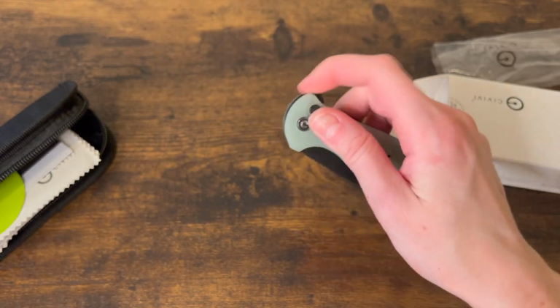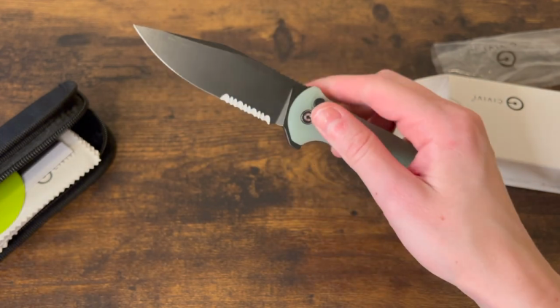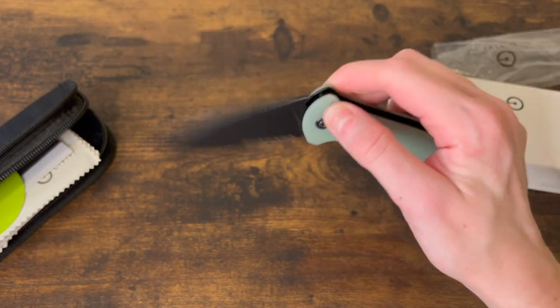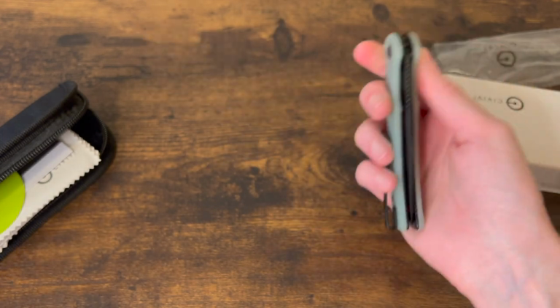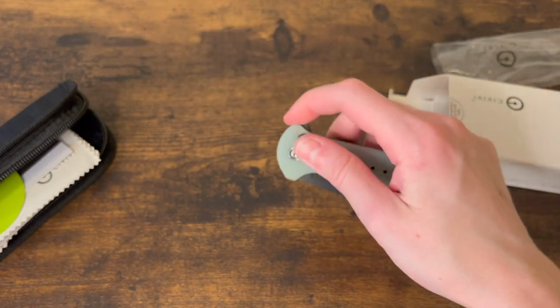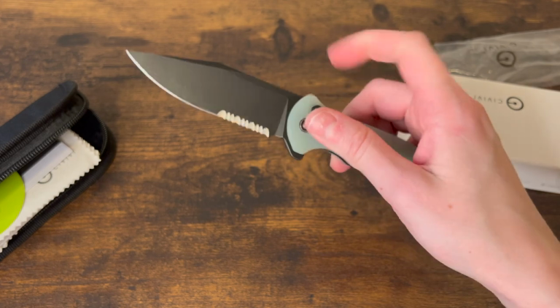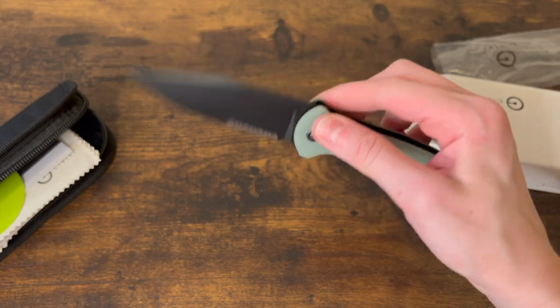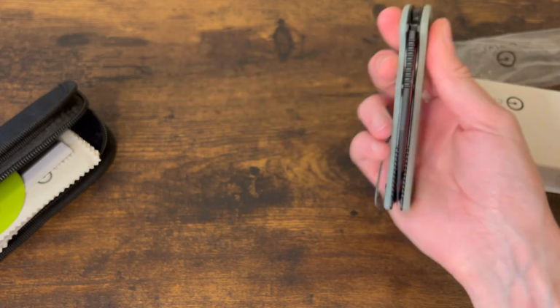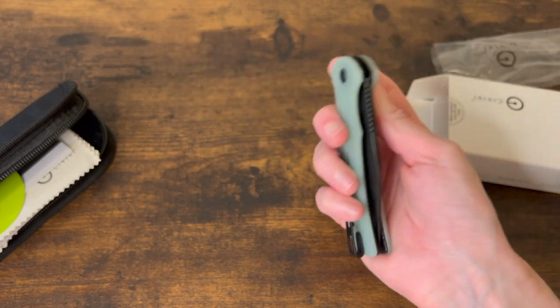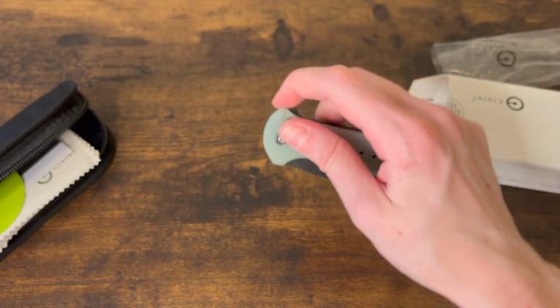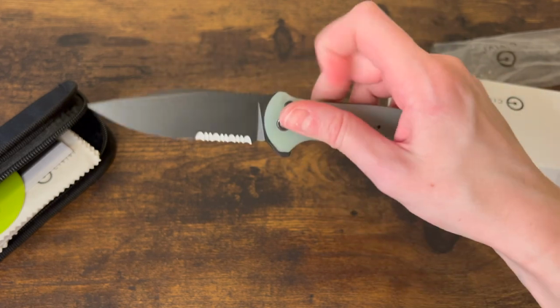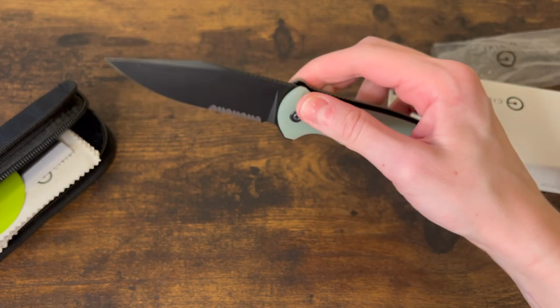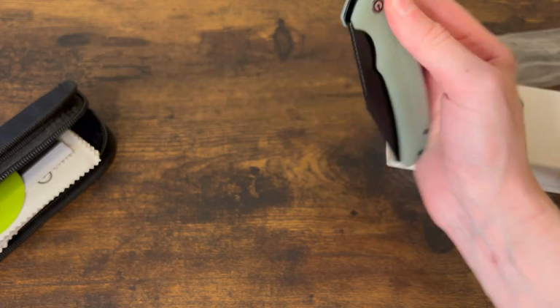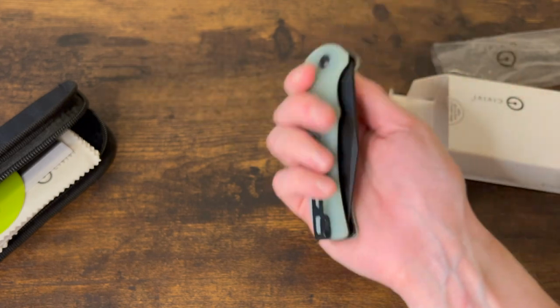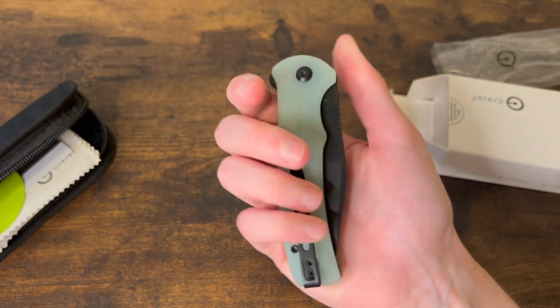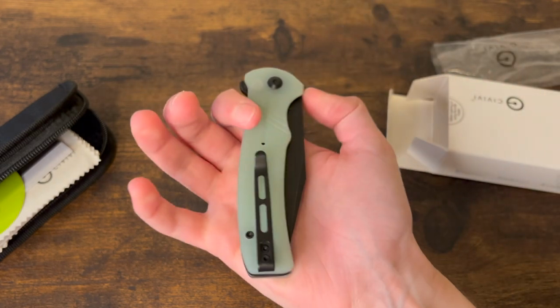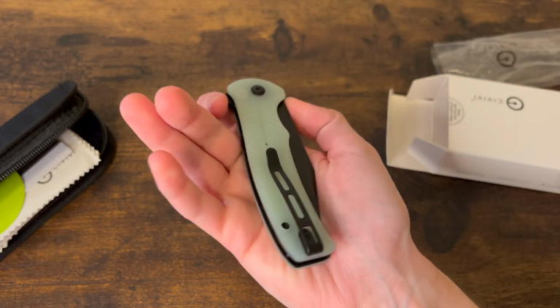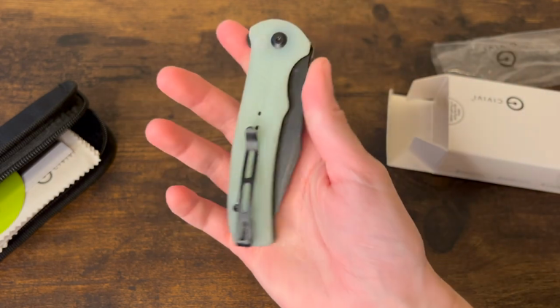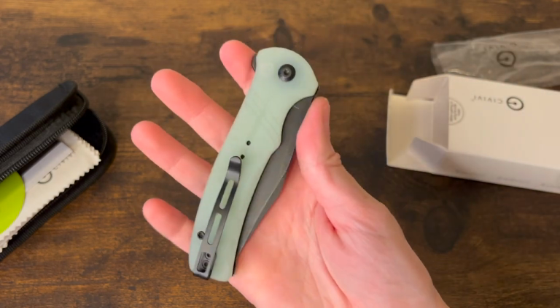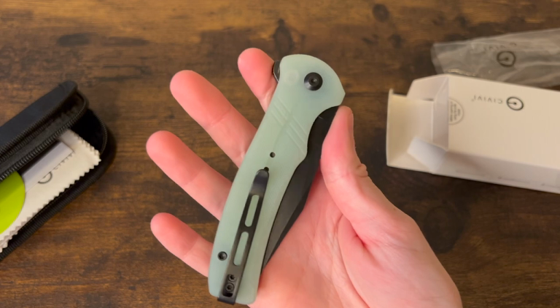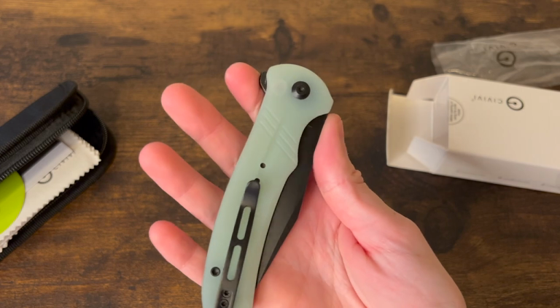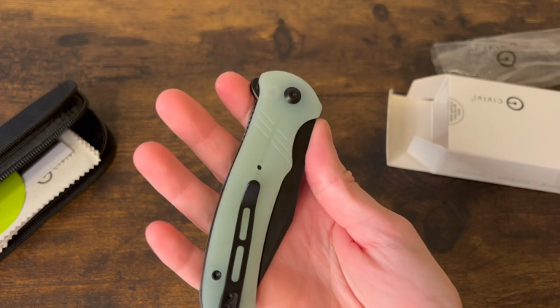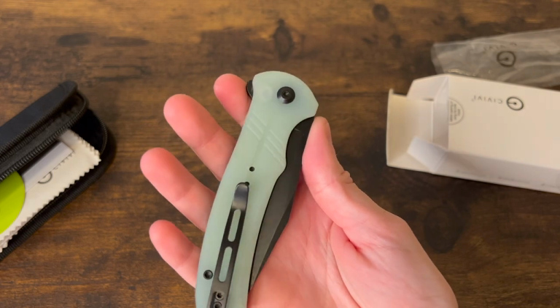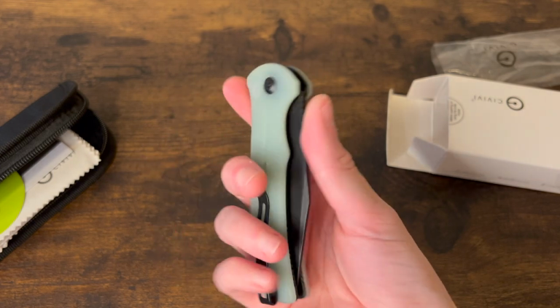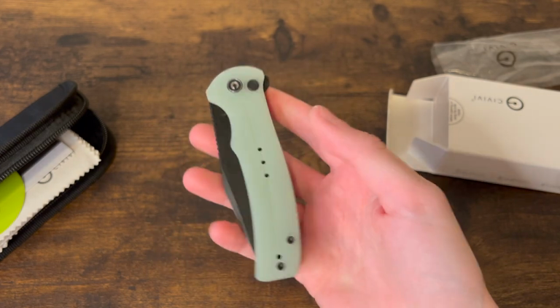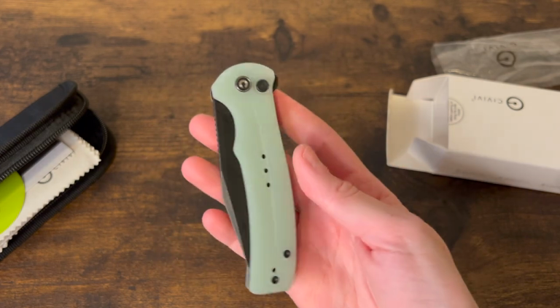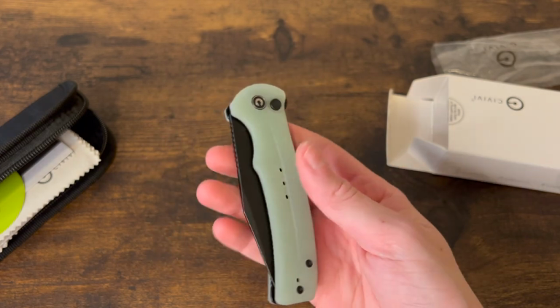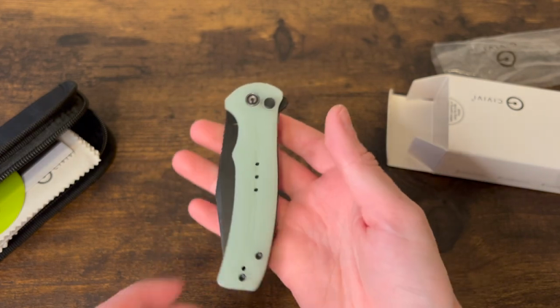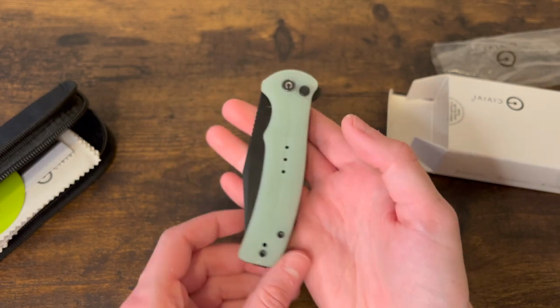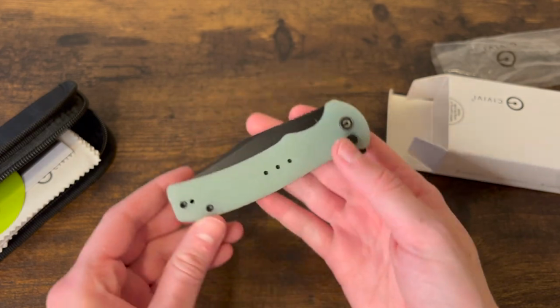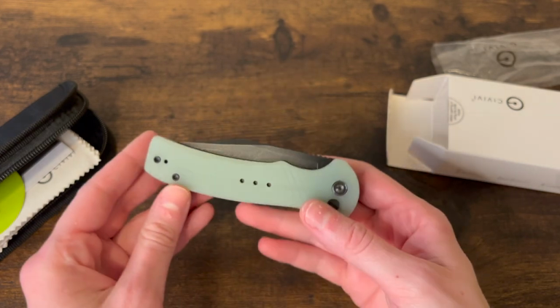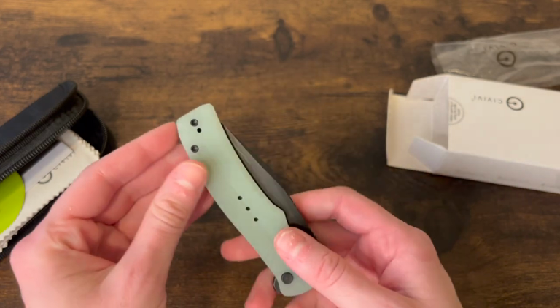I will try to put specs and prices below for all of these. All of them that I've shown you are available at bladeops.com.